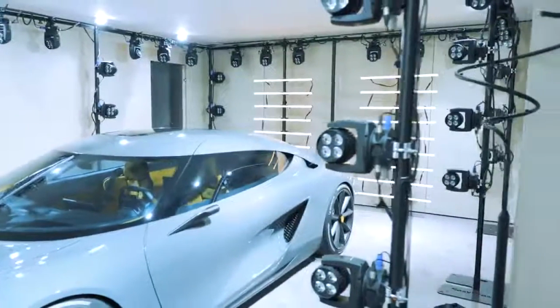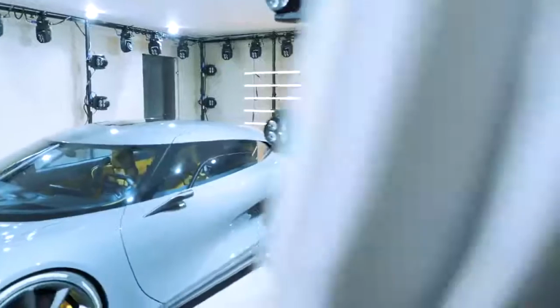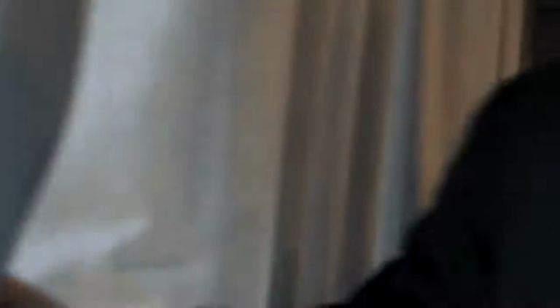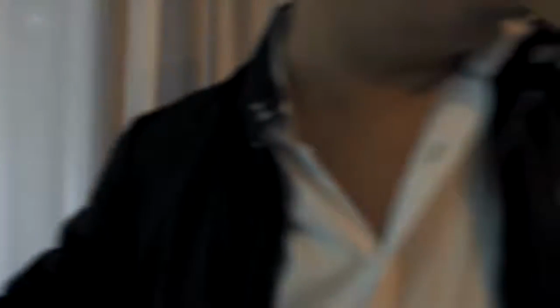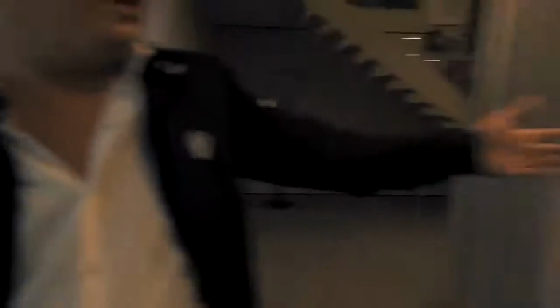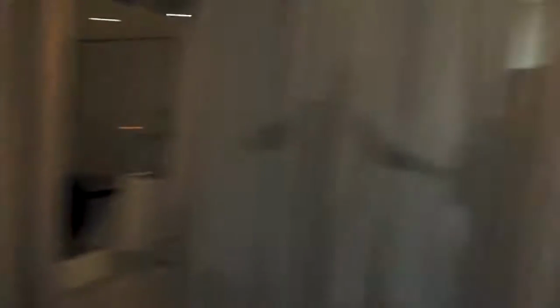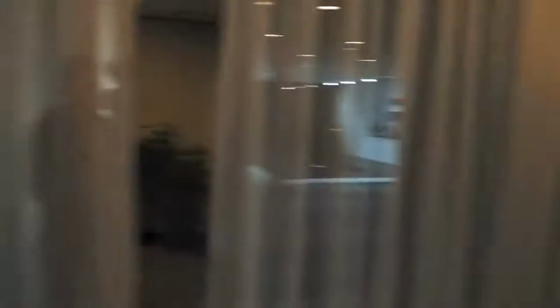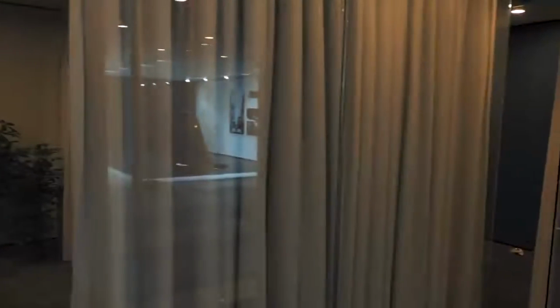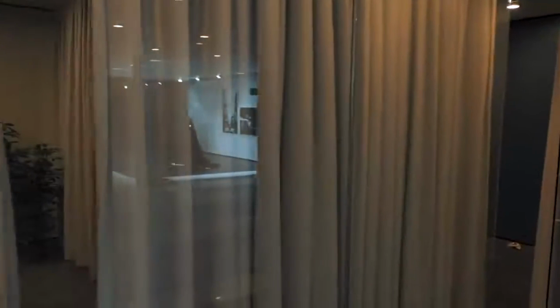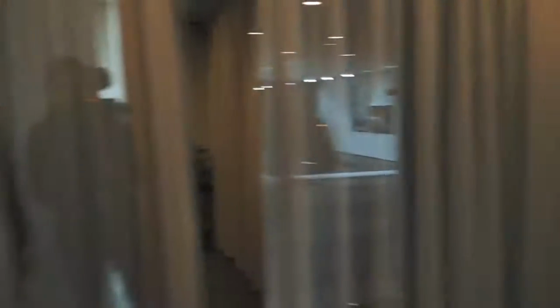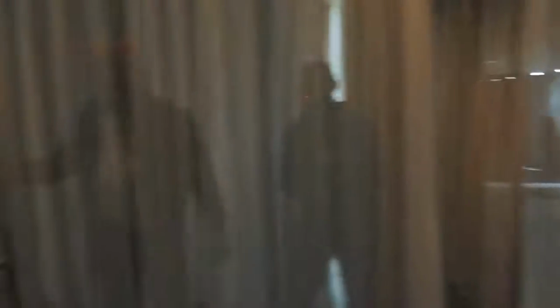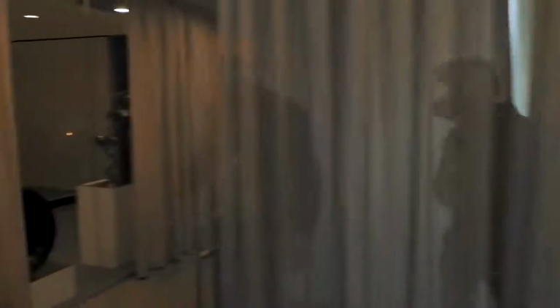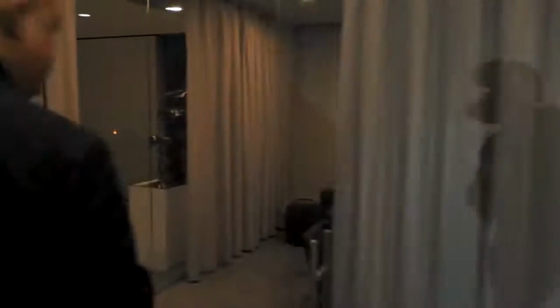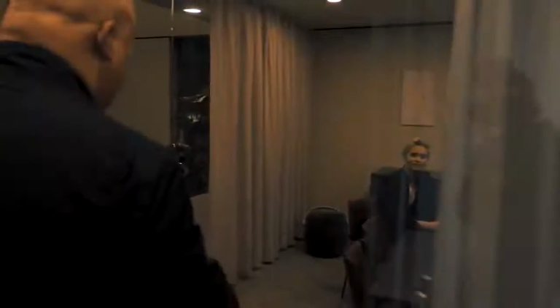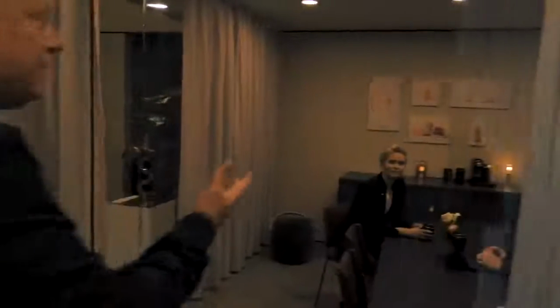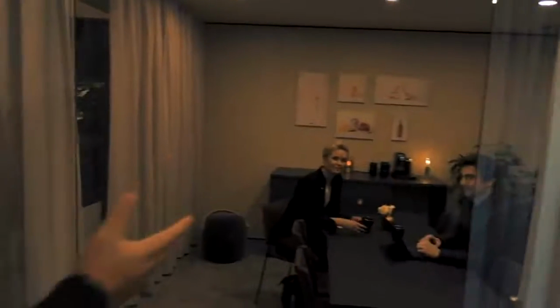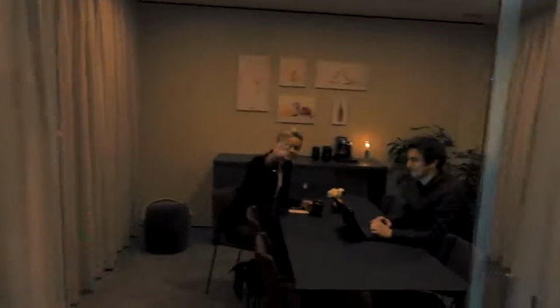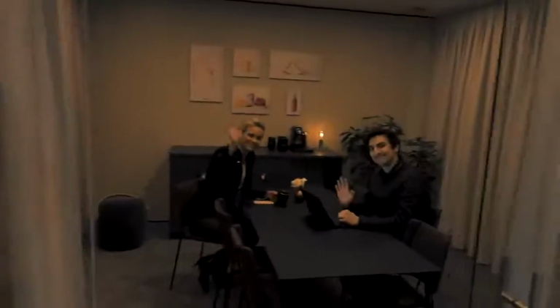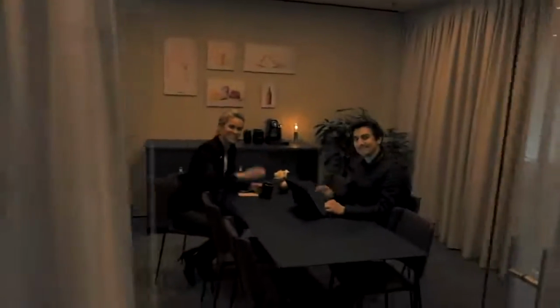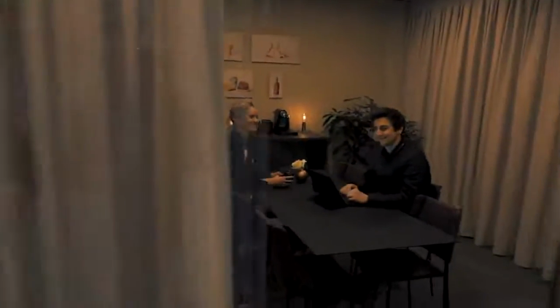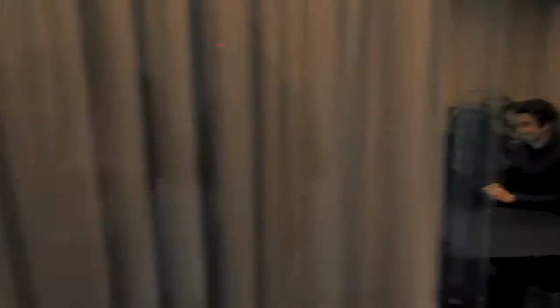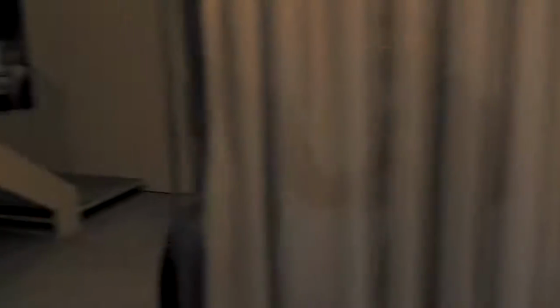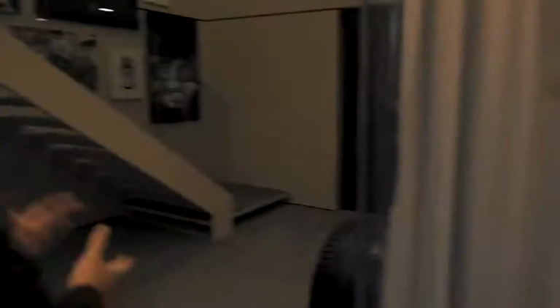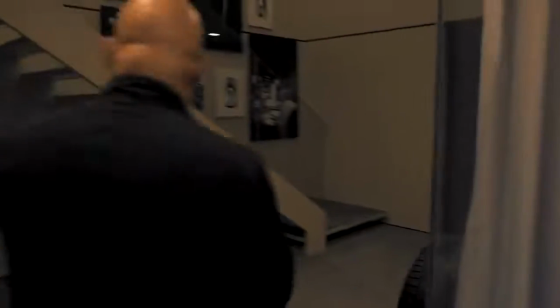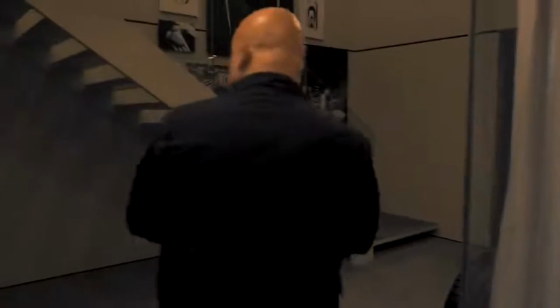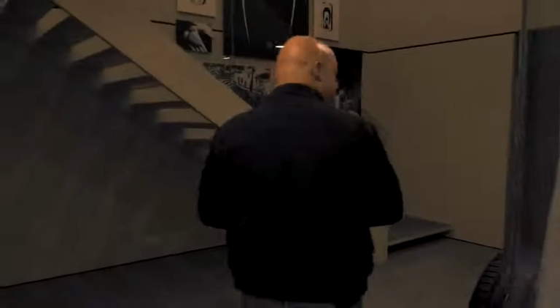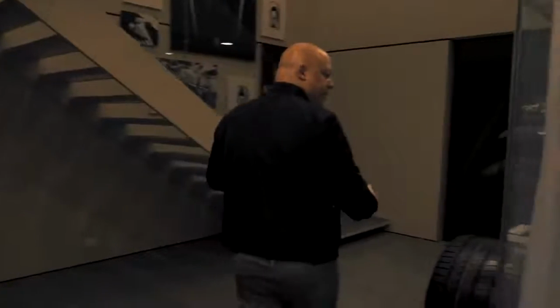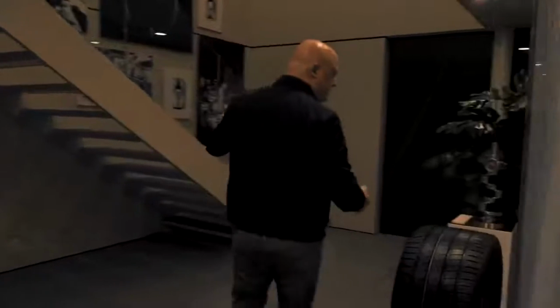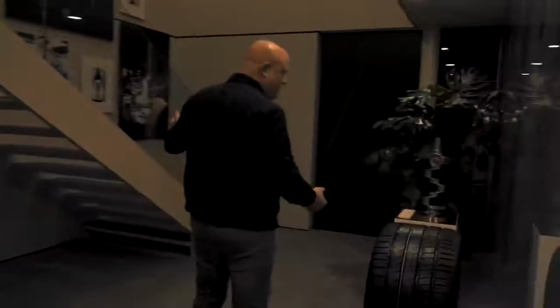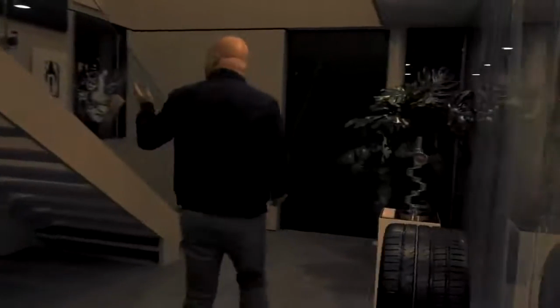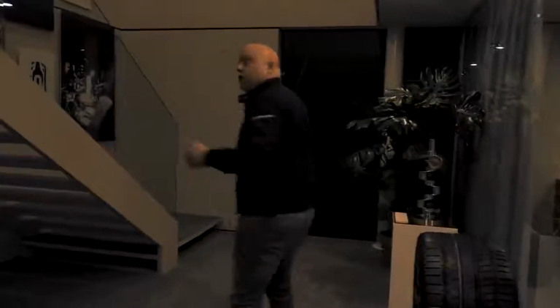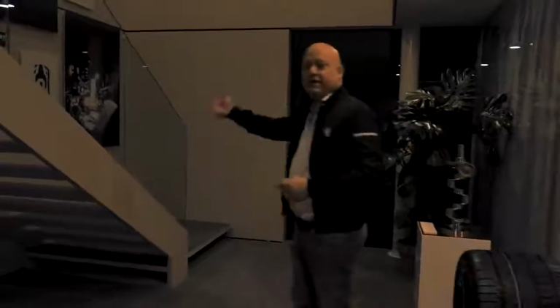We have two very nice conference rooms here with air conditioning and everything, where we could sell cars and so on. But let's go upstairs.